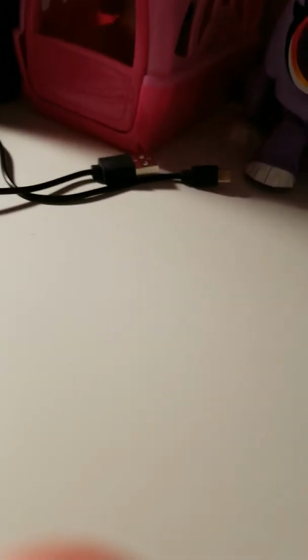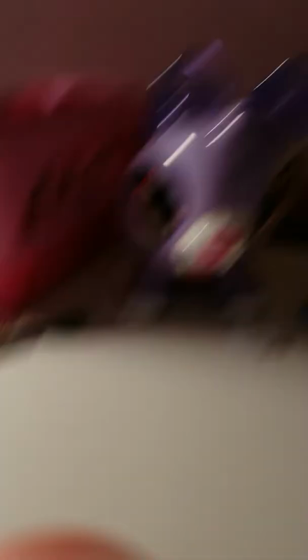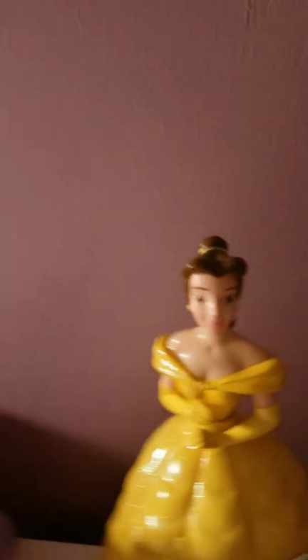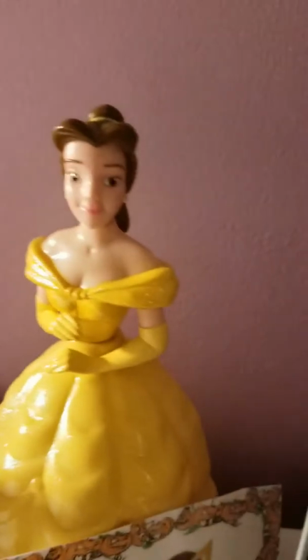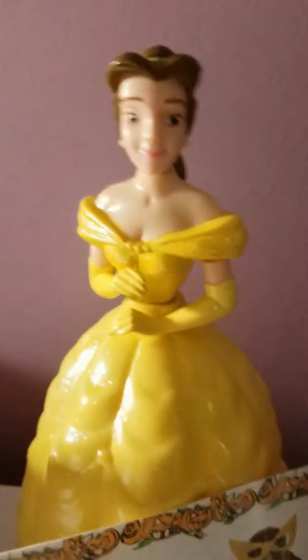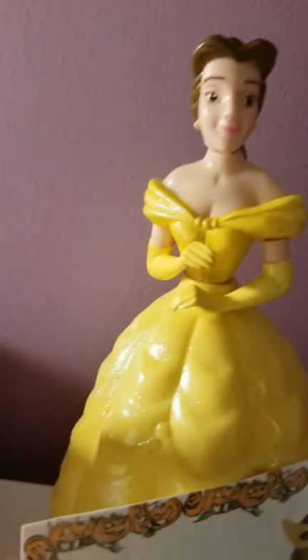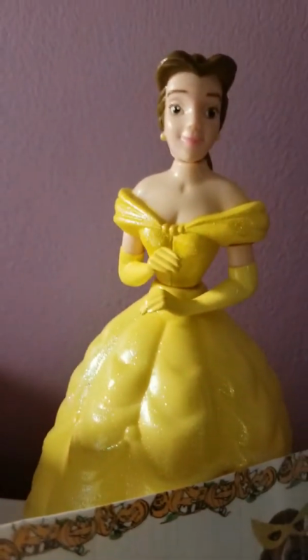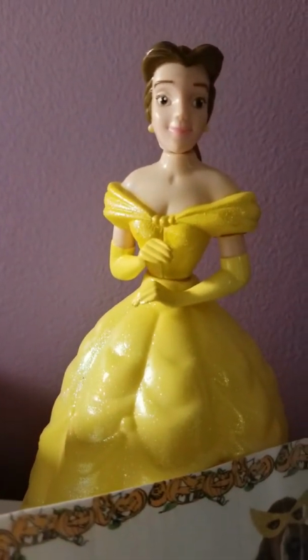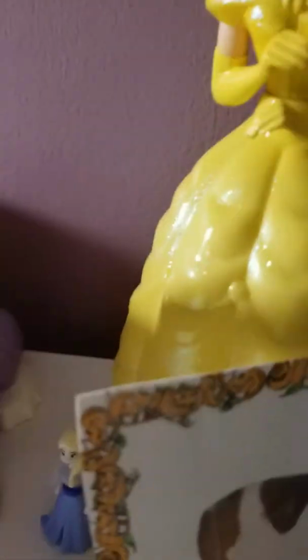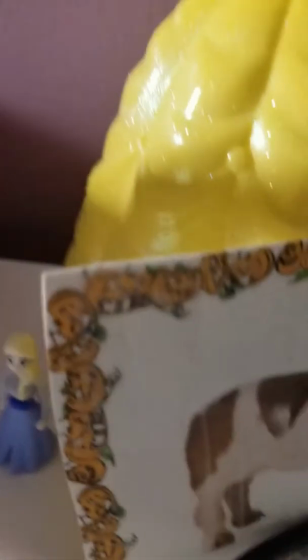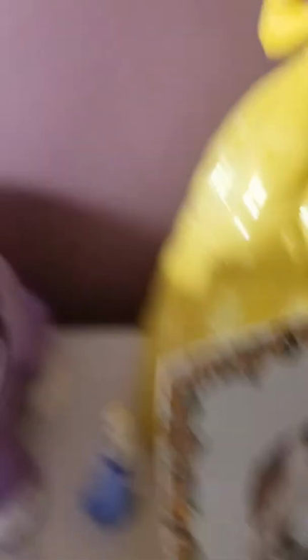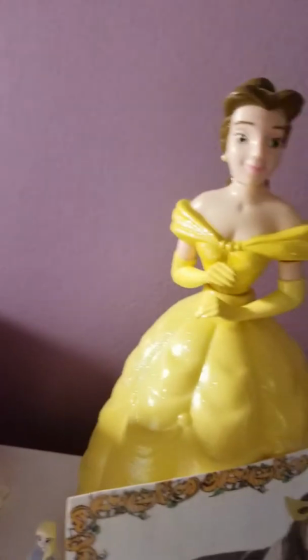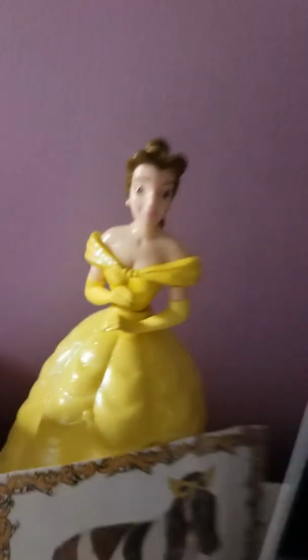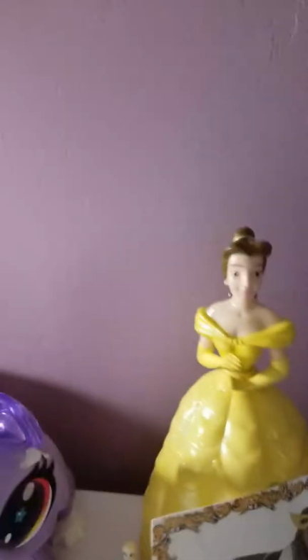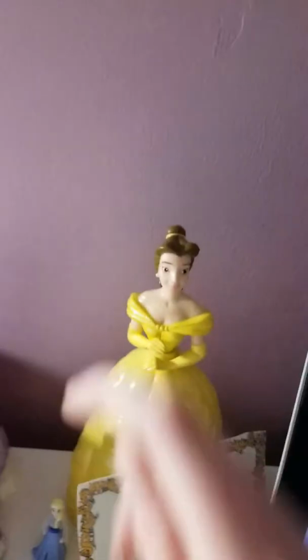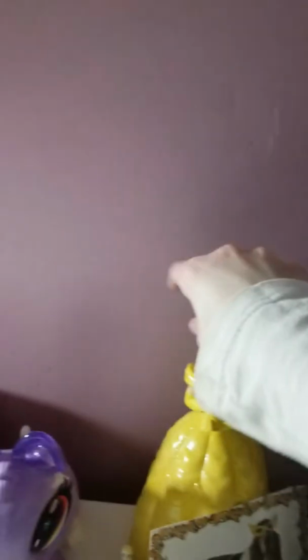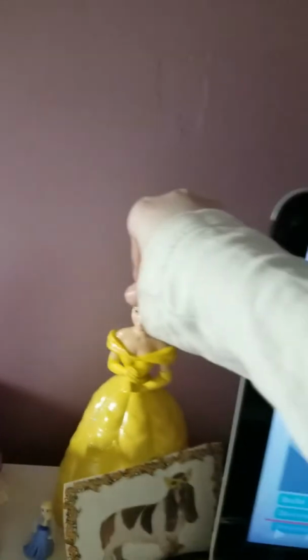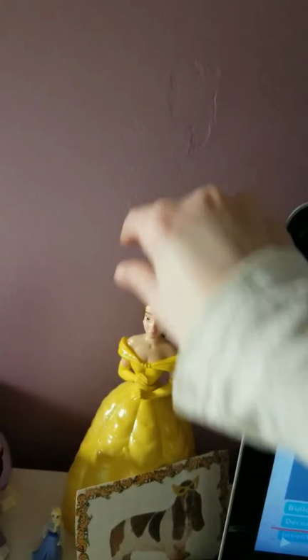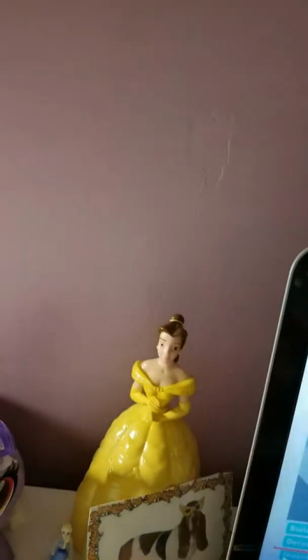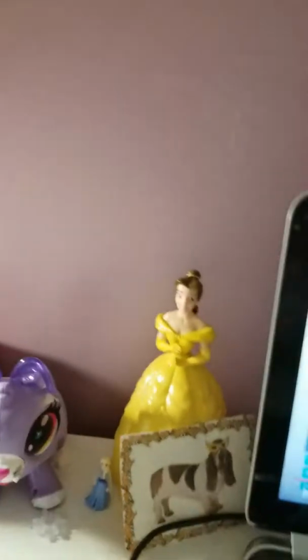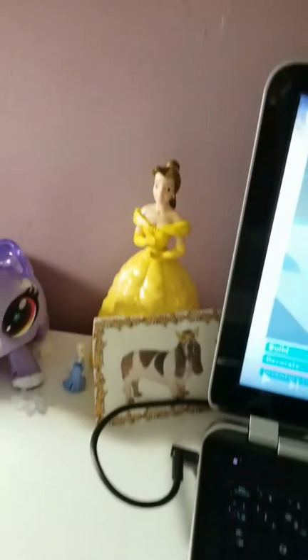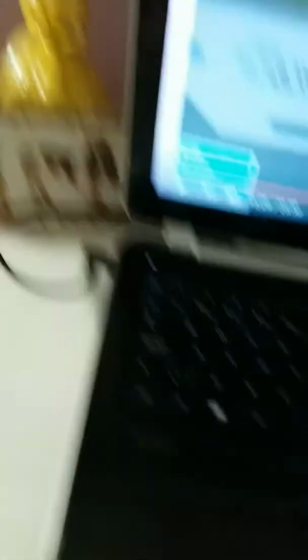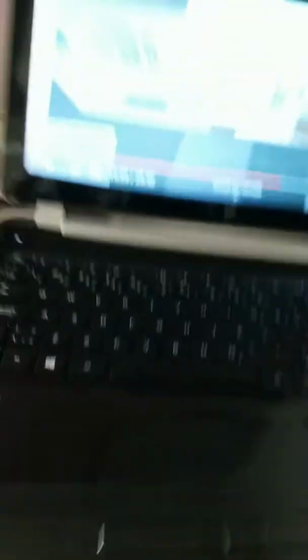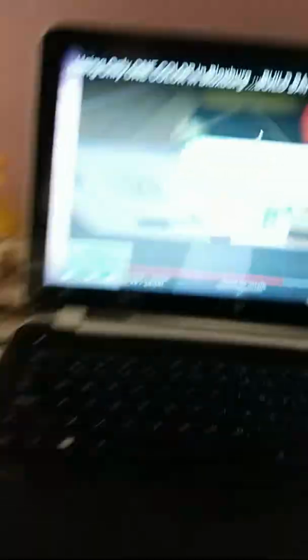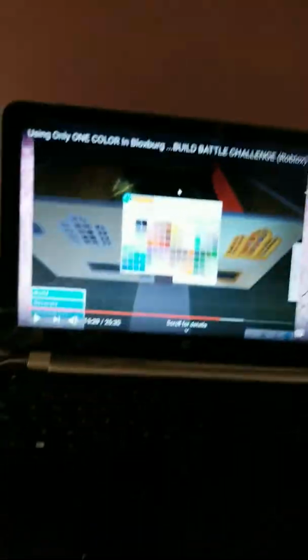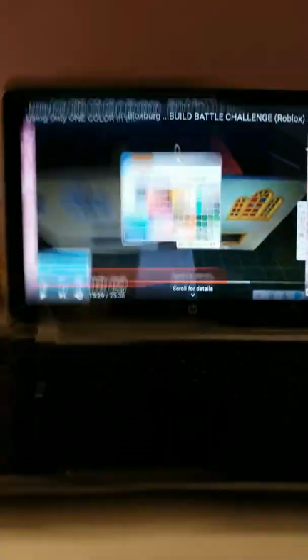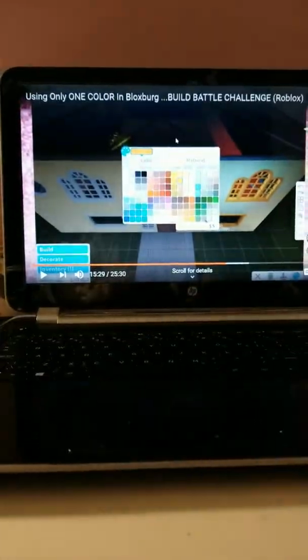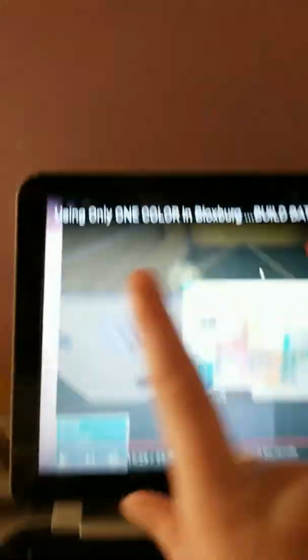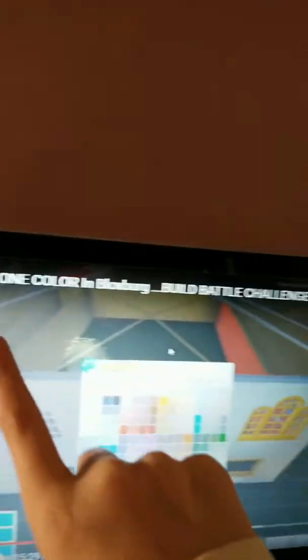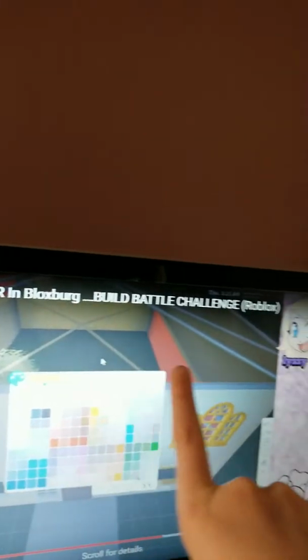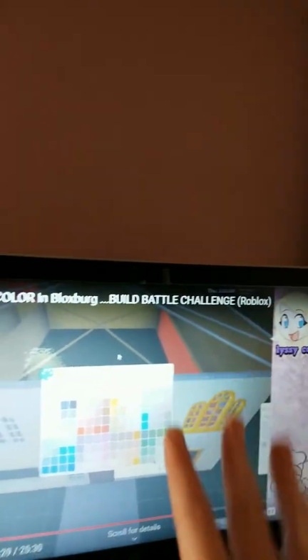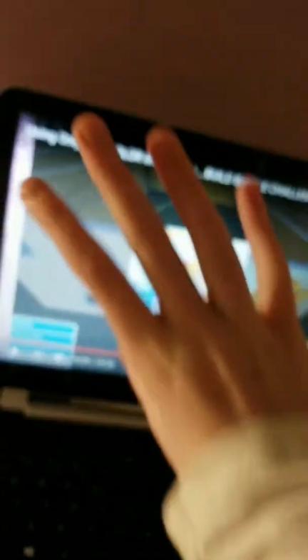Next, here's Belle that I got from Disney on Ice. She's really pretty — she can move her head and her arms. Next is my computer. I'm watching Inquisitor Master because she's amazing.